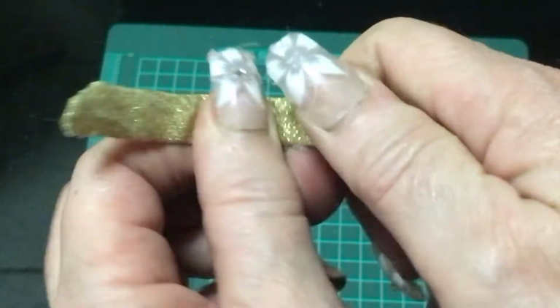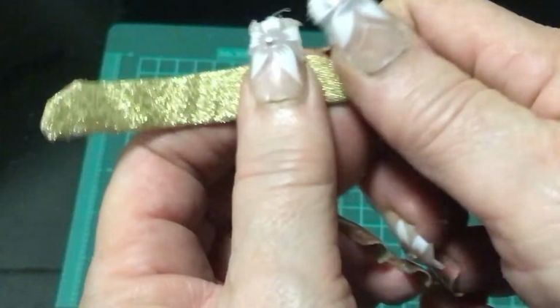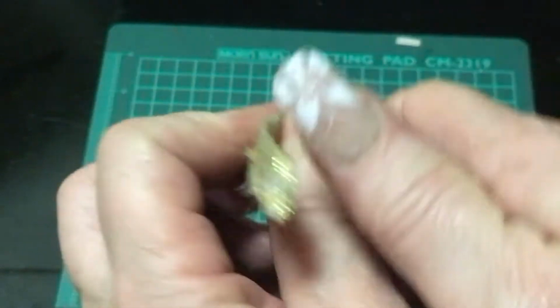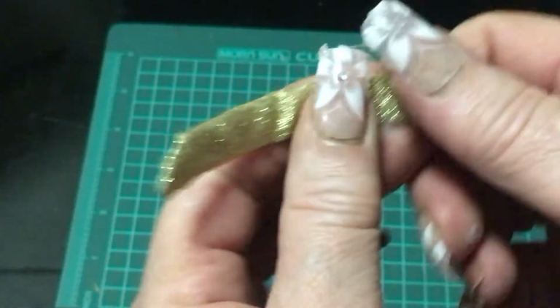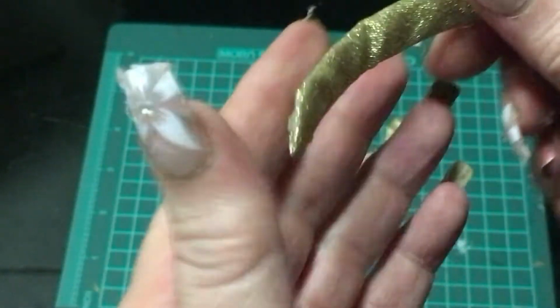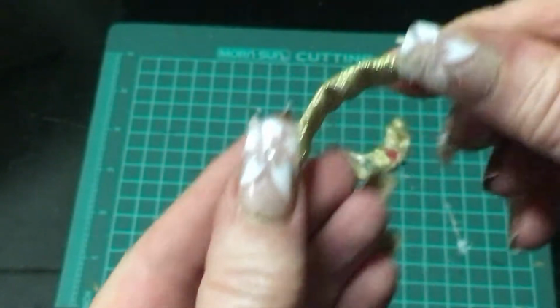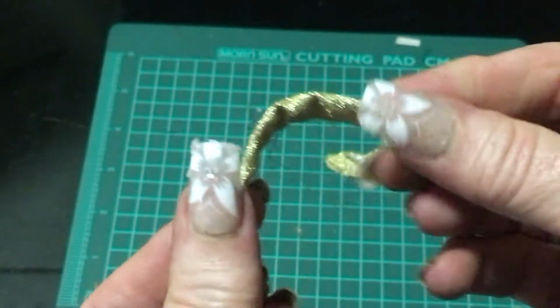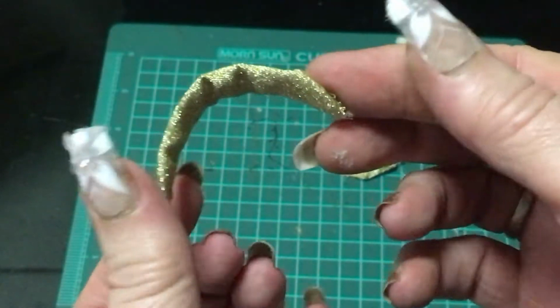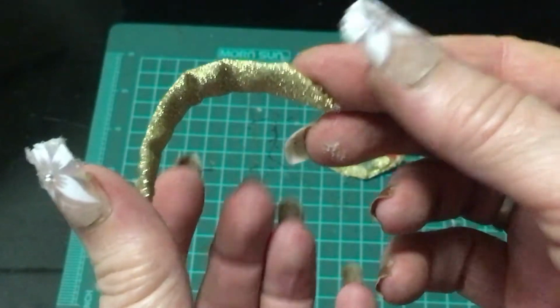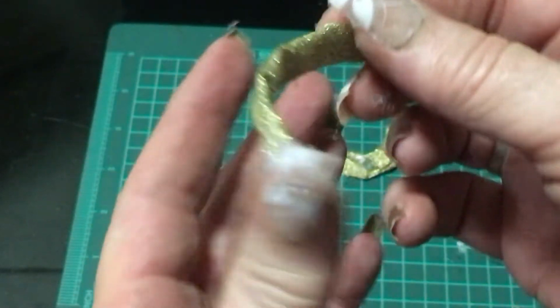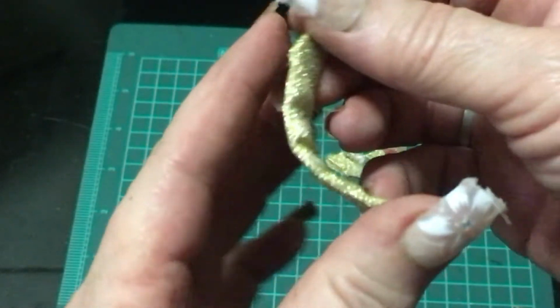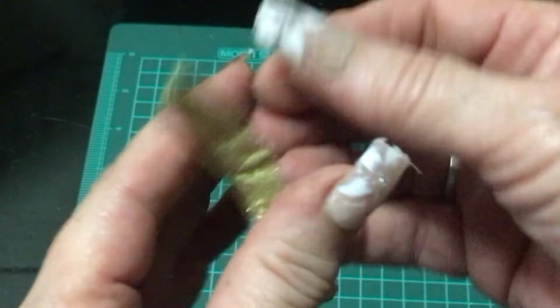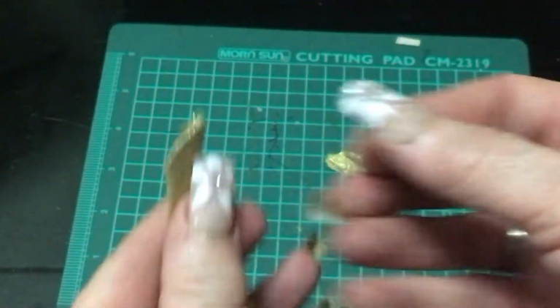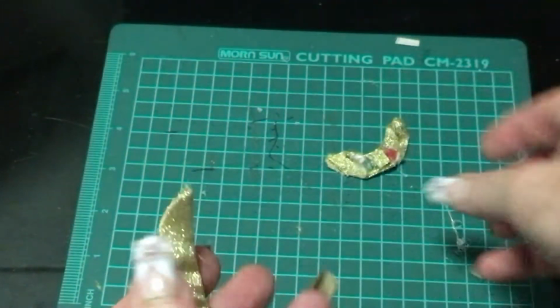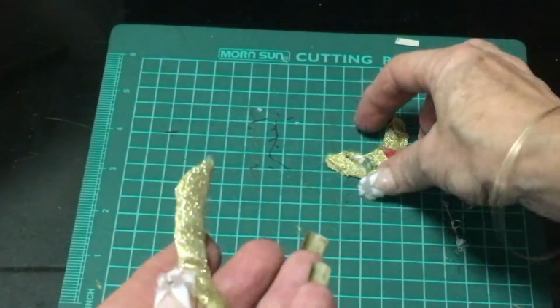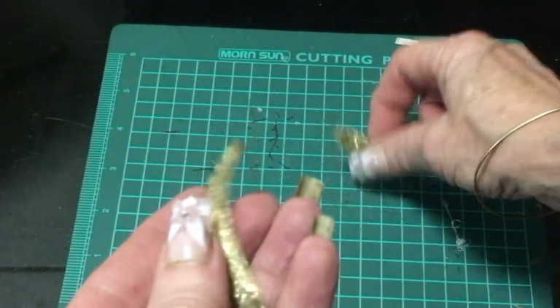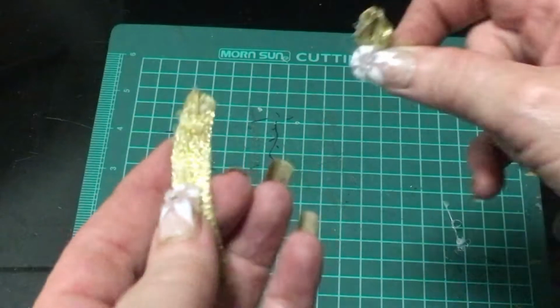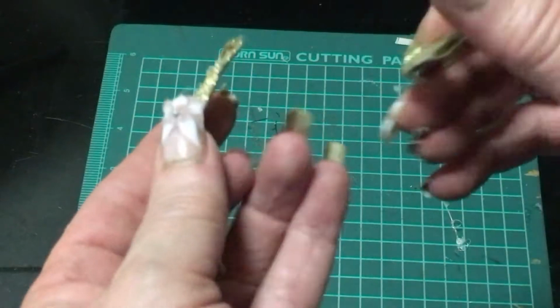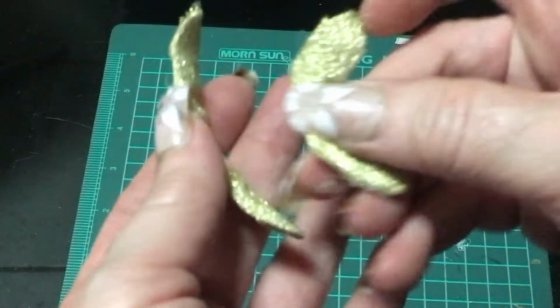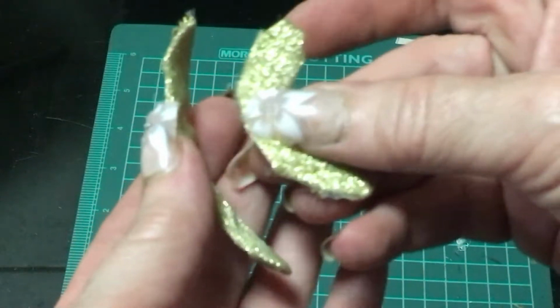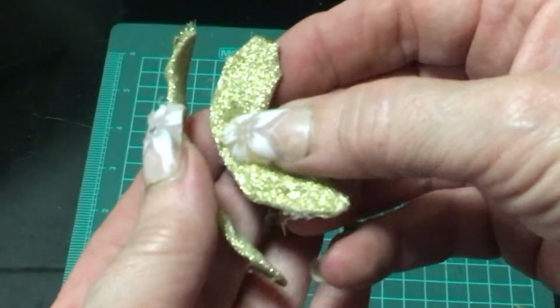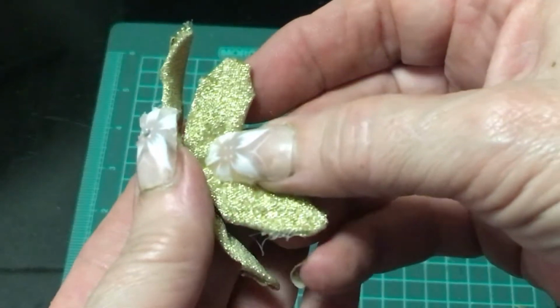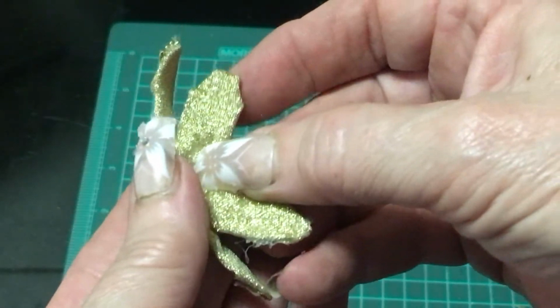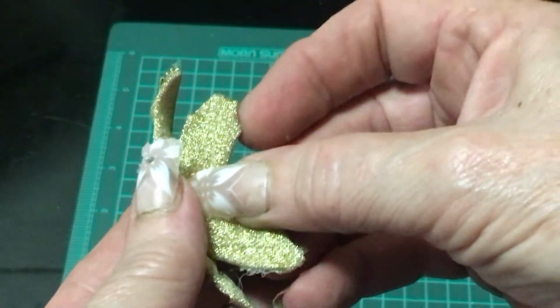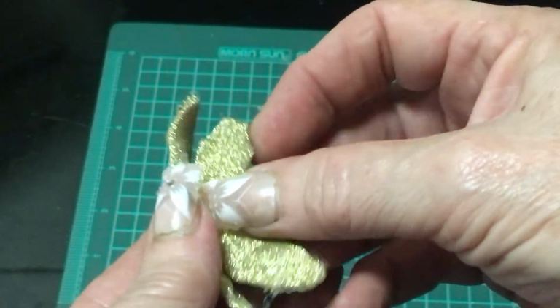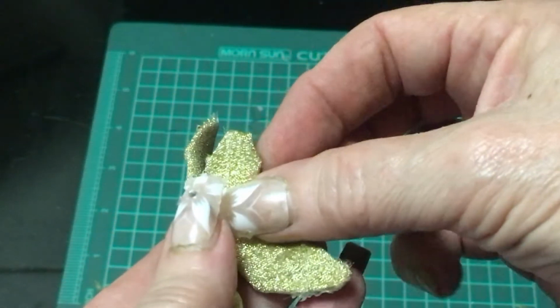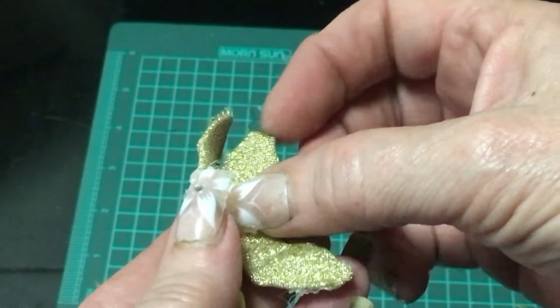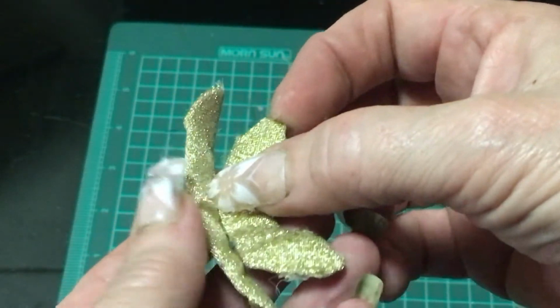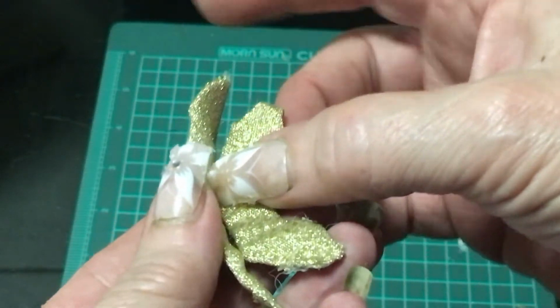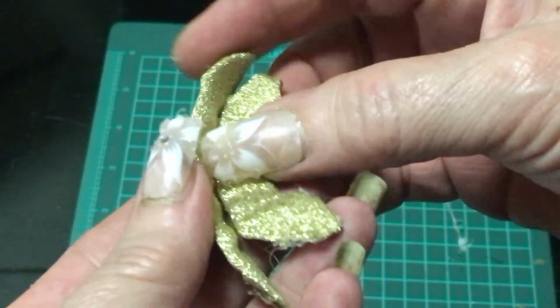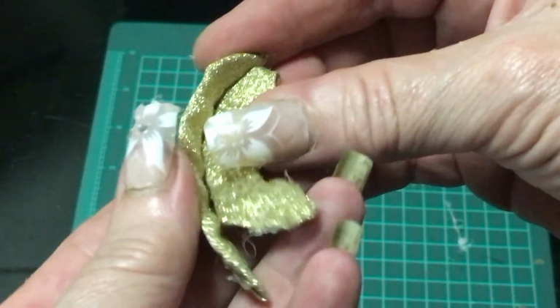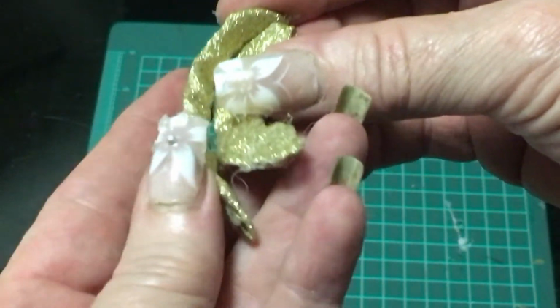Now take the backrest and just buckle it a little bit like this so it will actually go around when you're going to be putting it onto the back. So you're just going to glue that on there.